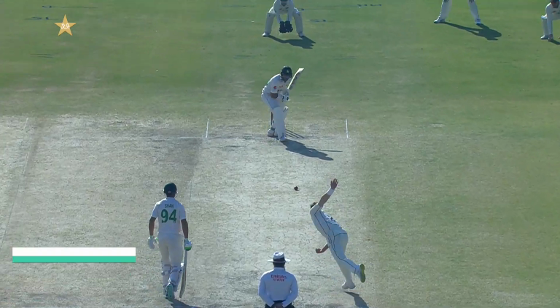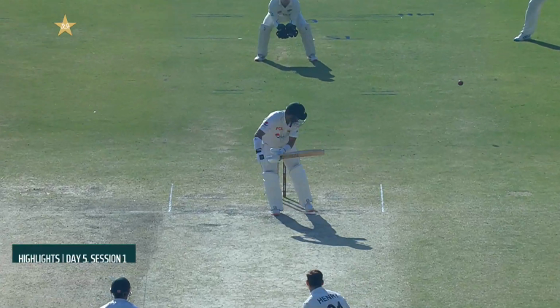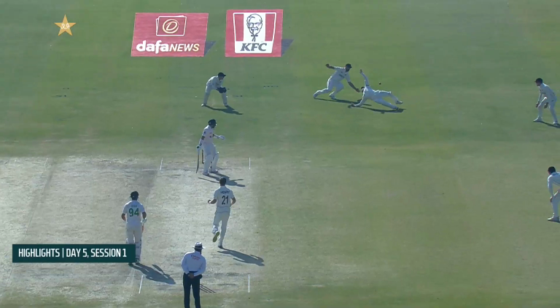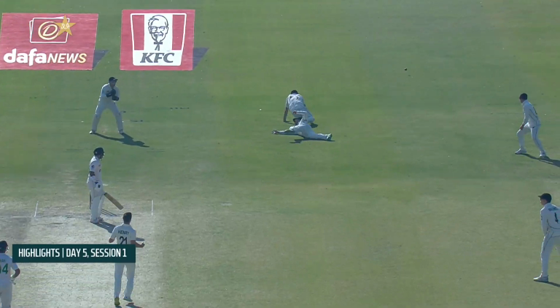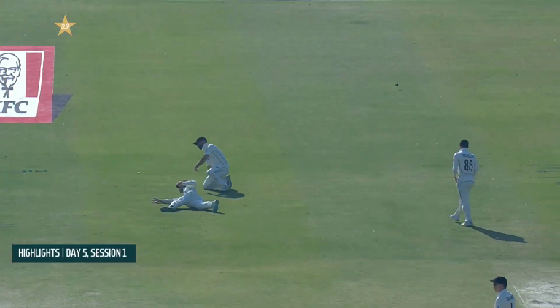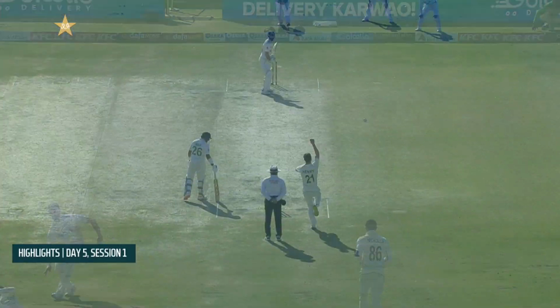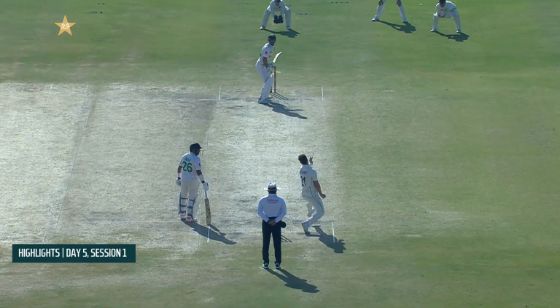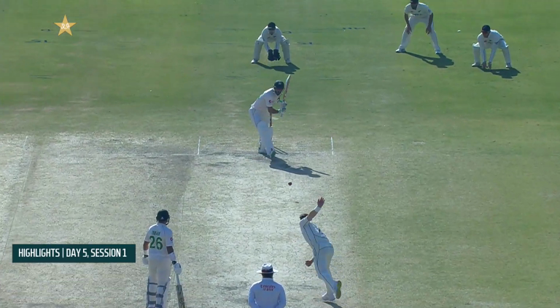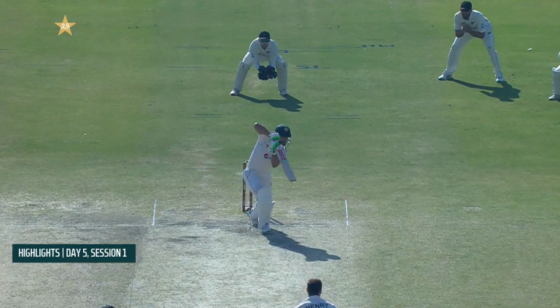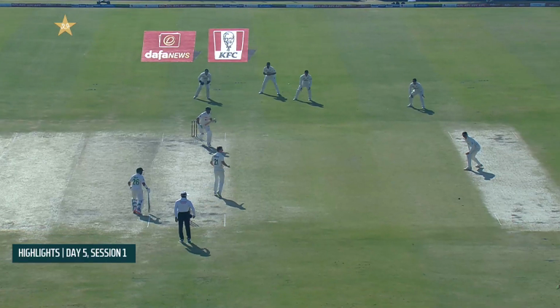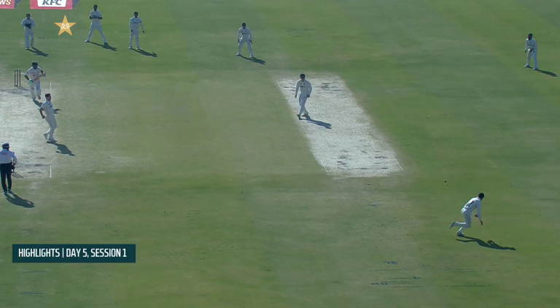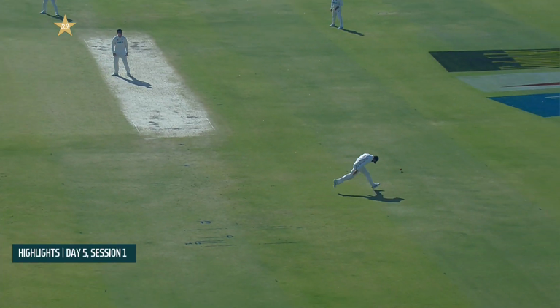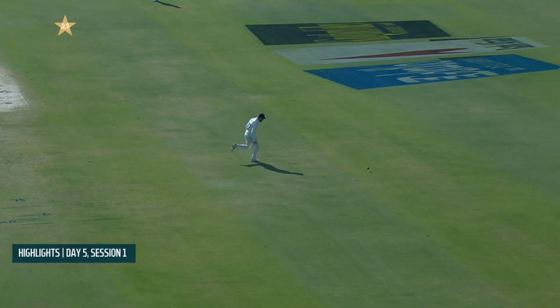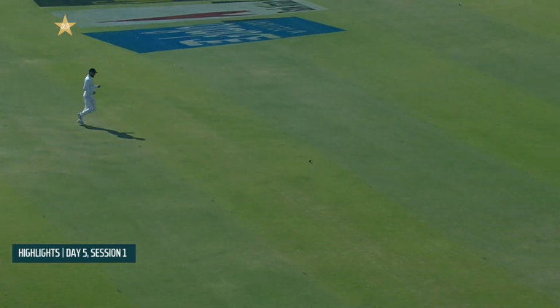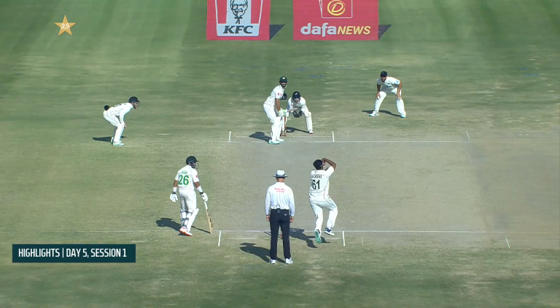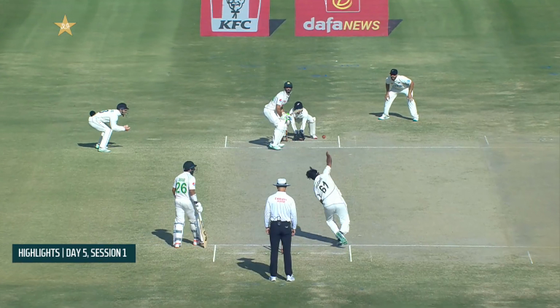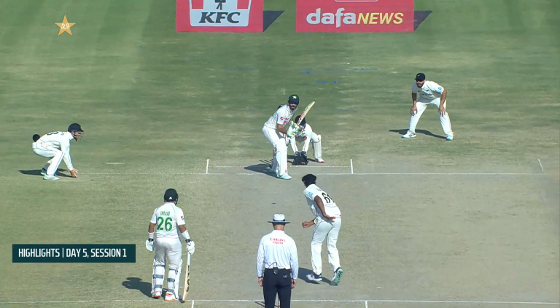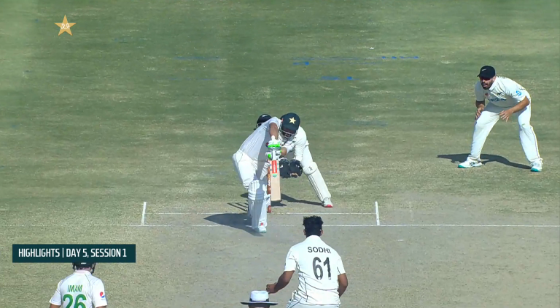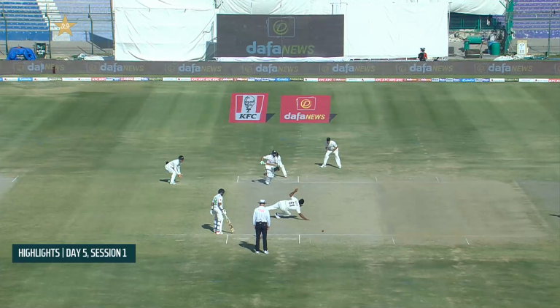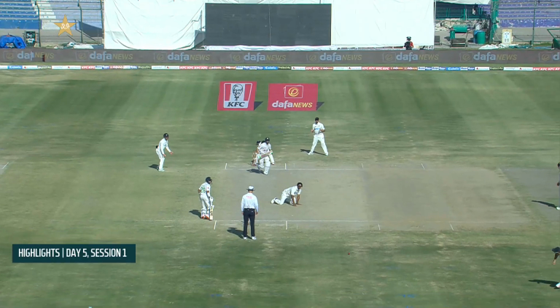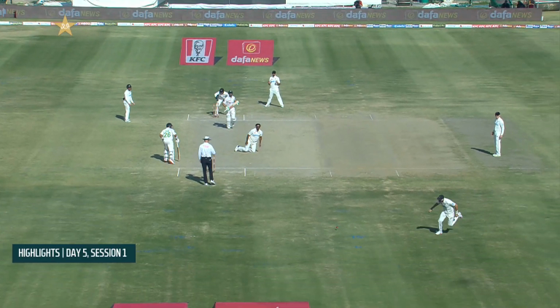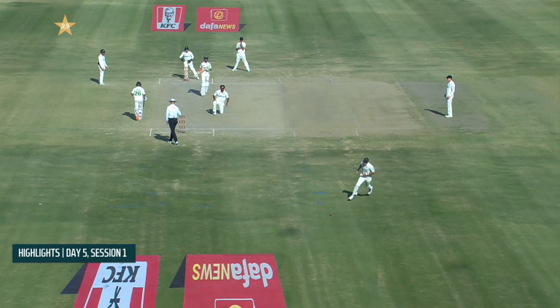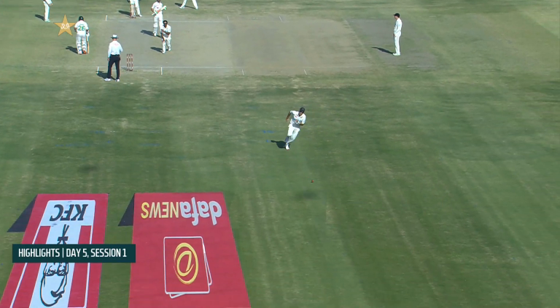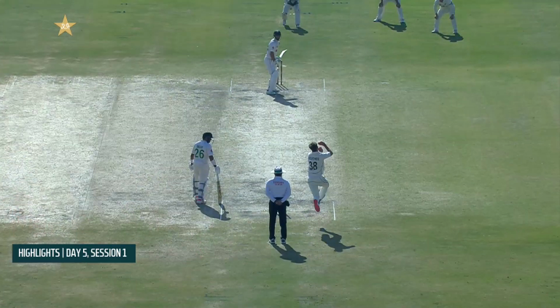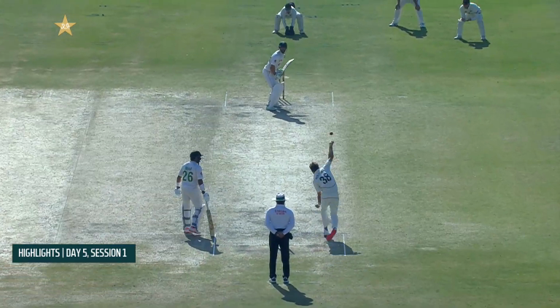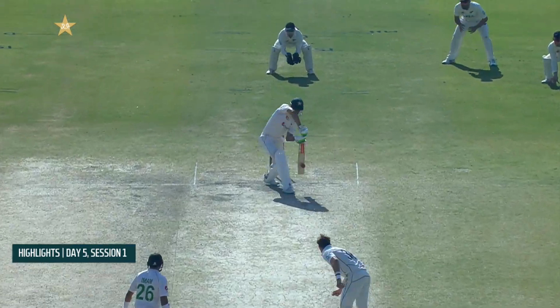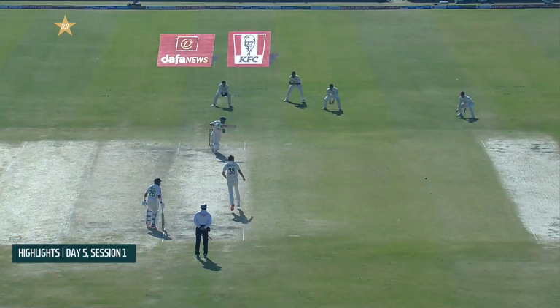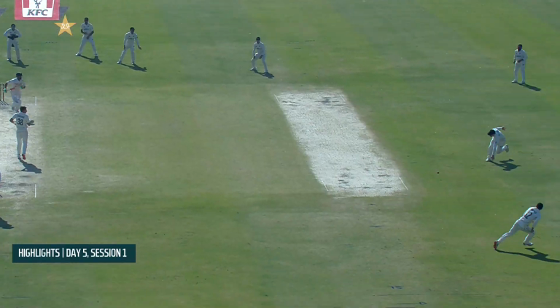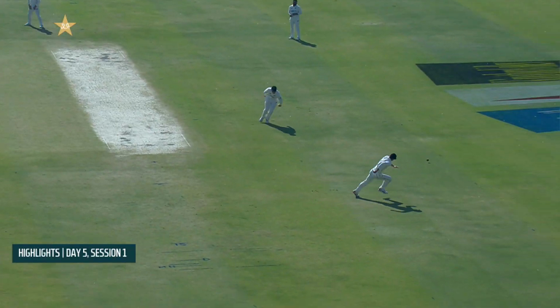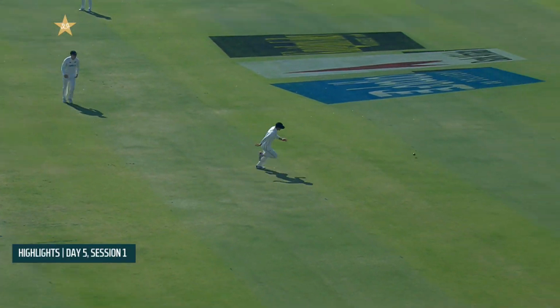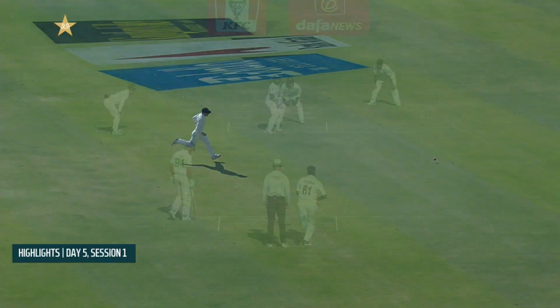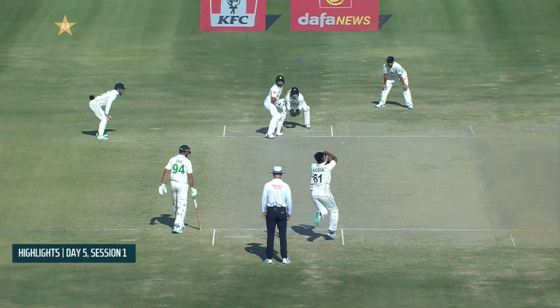In a positive start for Pakistan, some nice boundaries off the front foot — there were some lovely shots from the batsmen early on in the session.